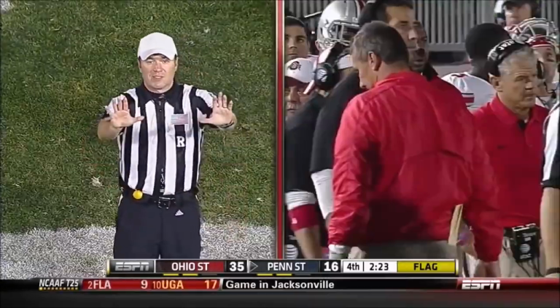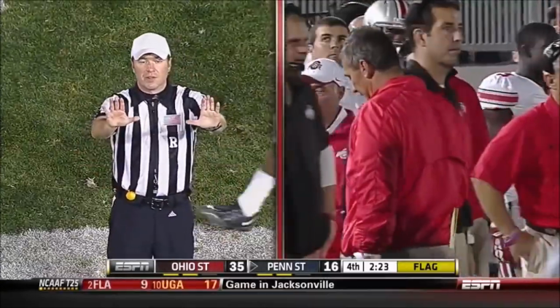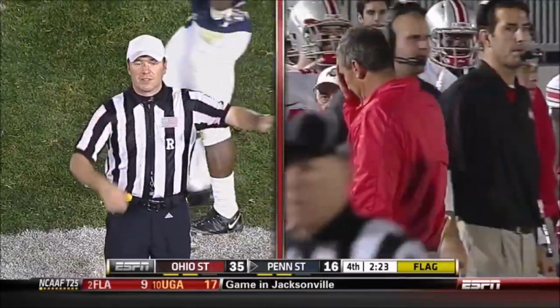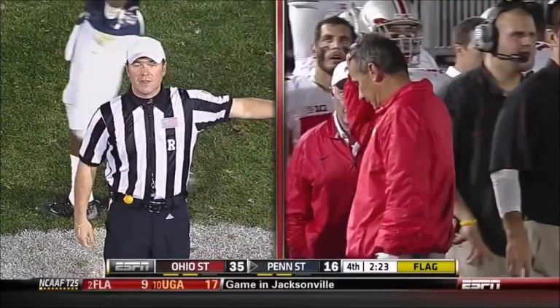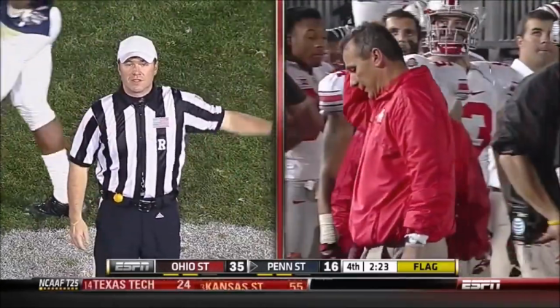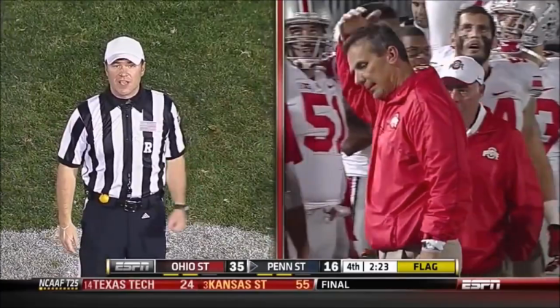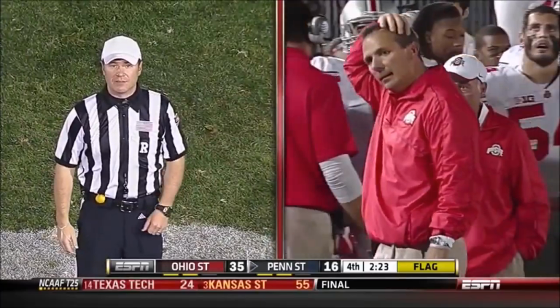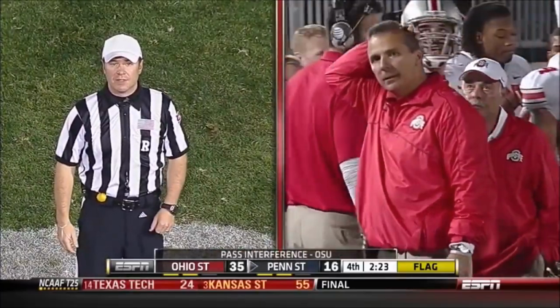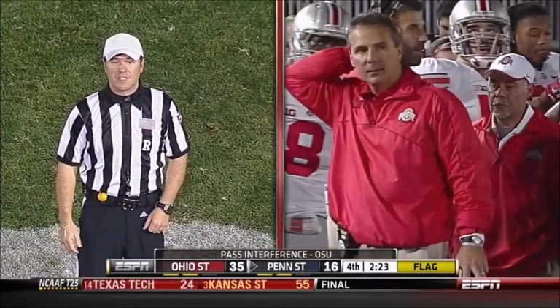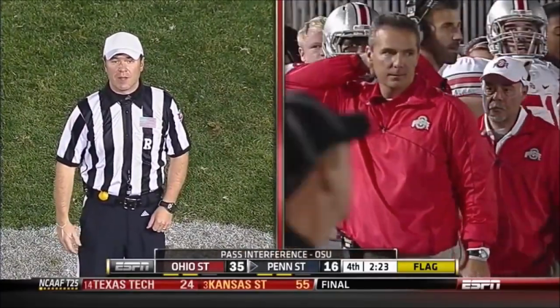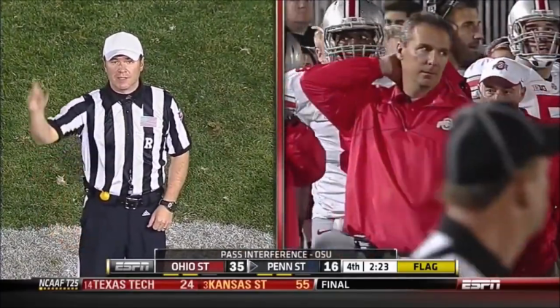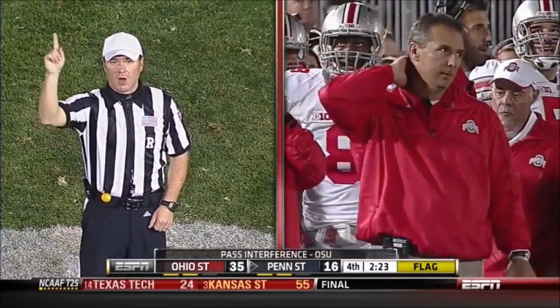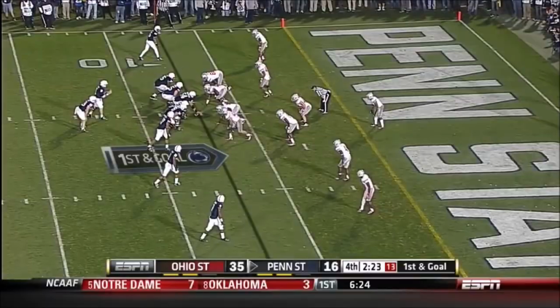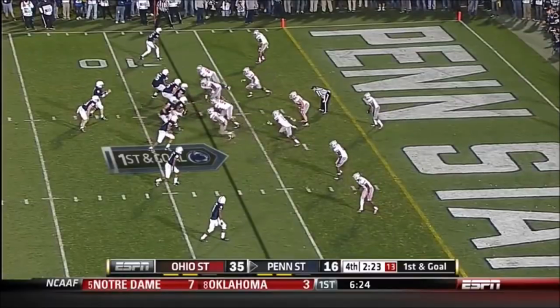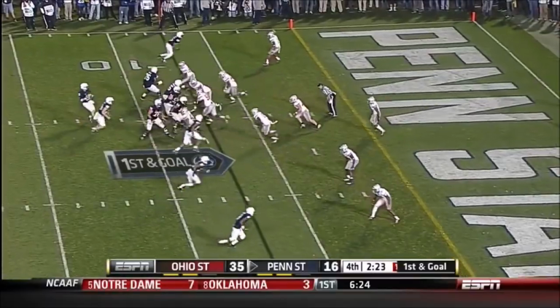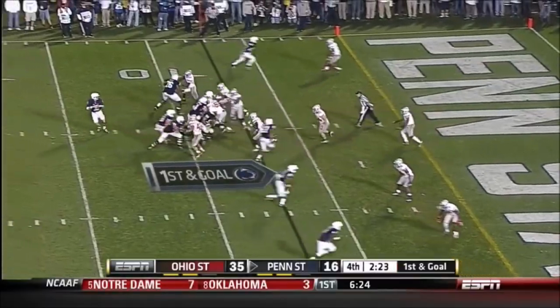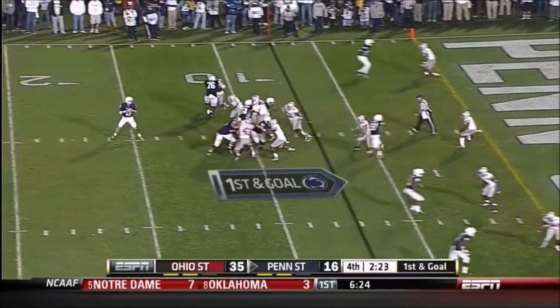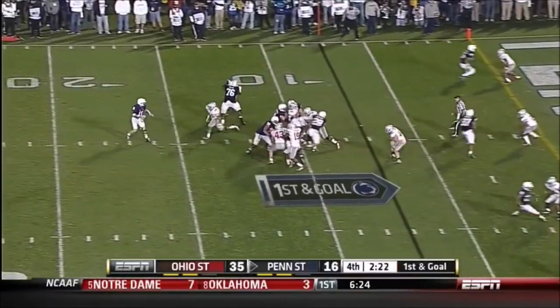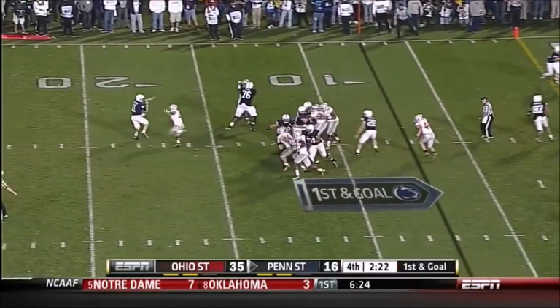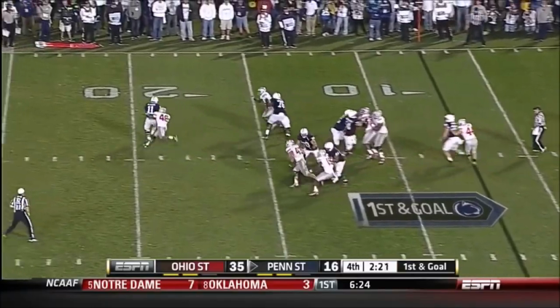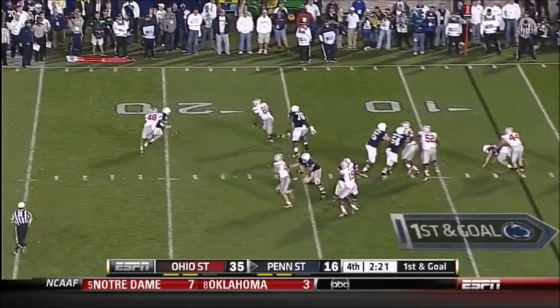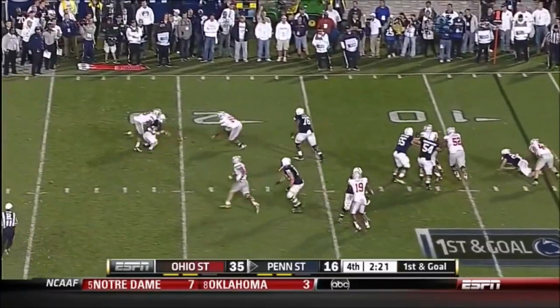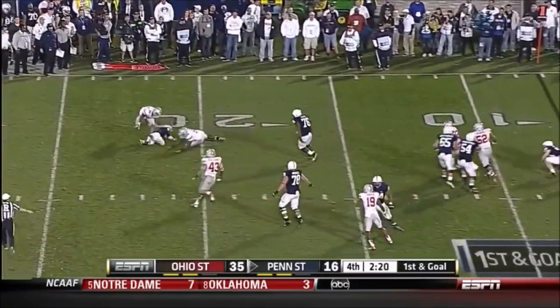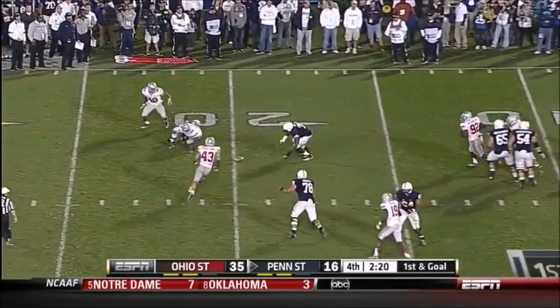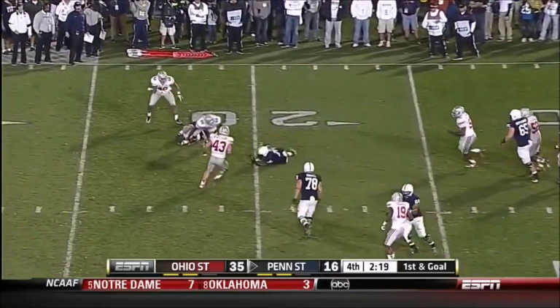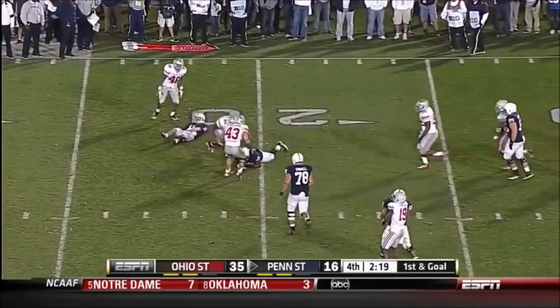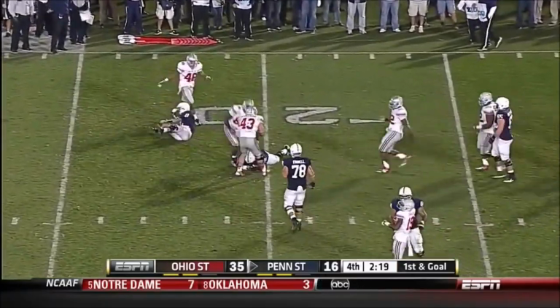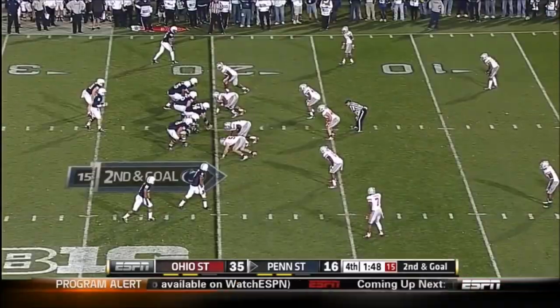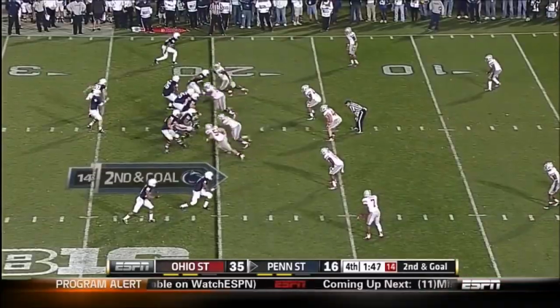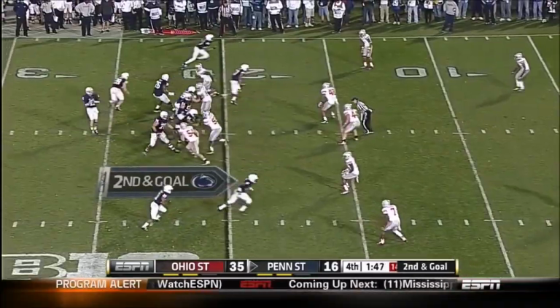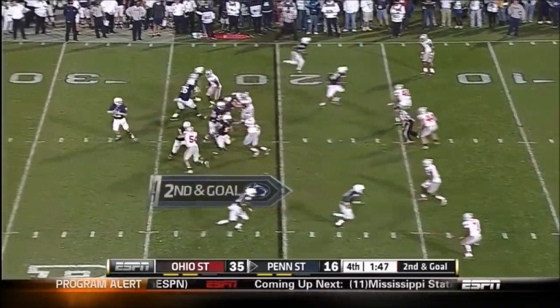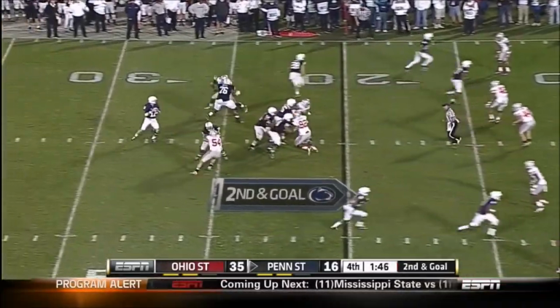Pass interference, defense number 7, 15-yard penalty, automatic first down. They'd need to score again, but they're down by 19 with 2:20 to go. McGloin lost the football — he's lost some of his game as the season's gone on.